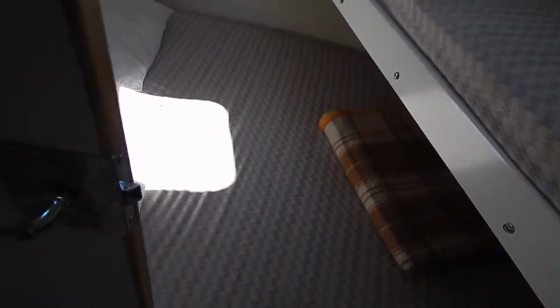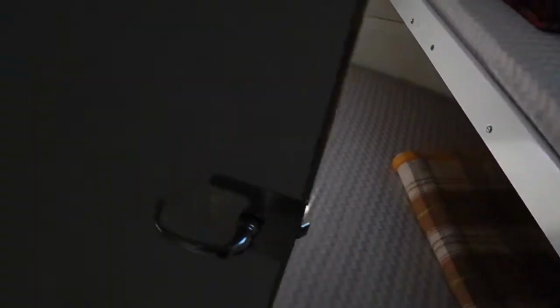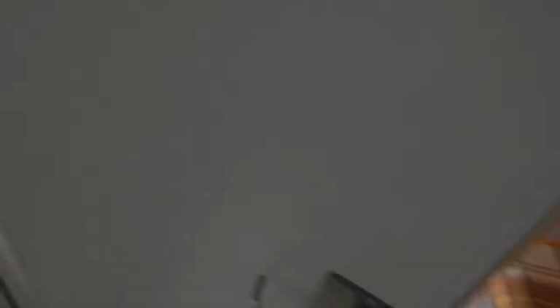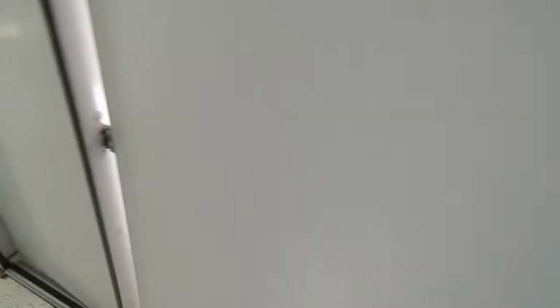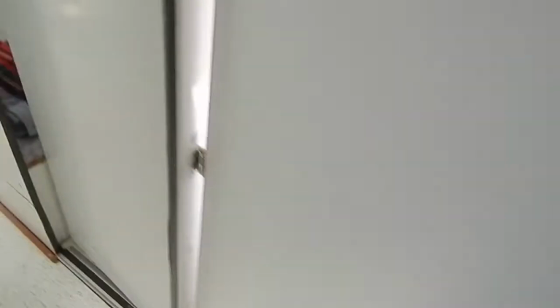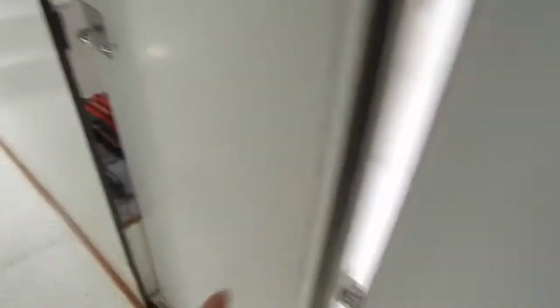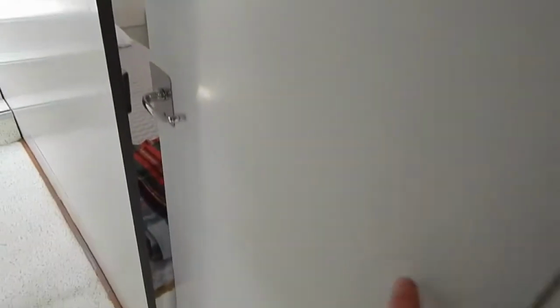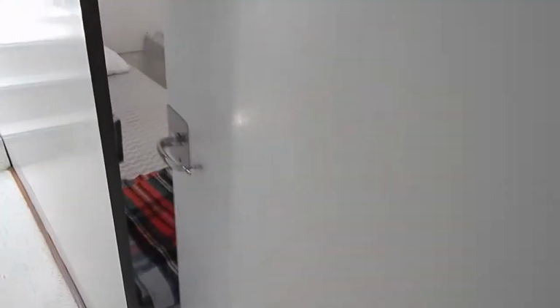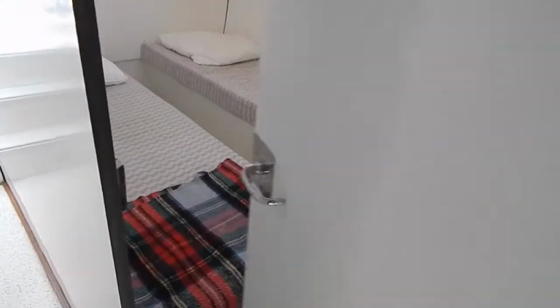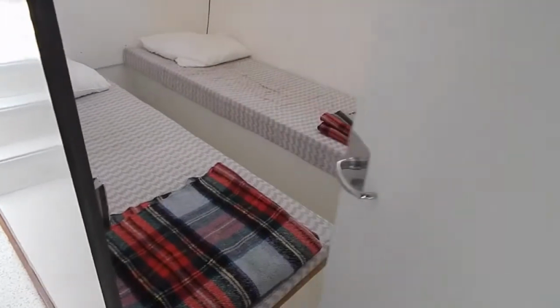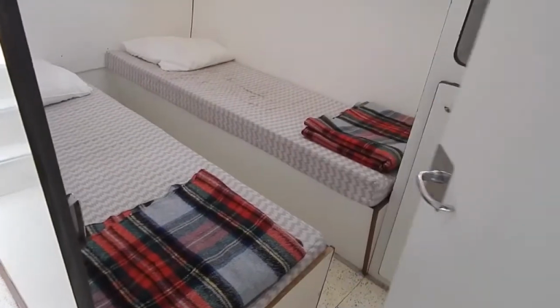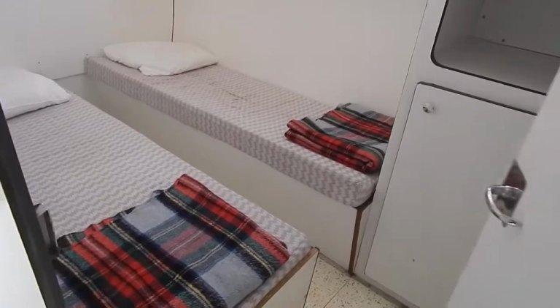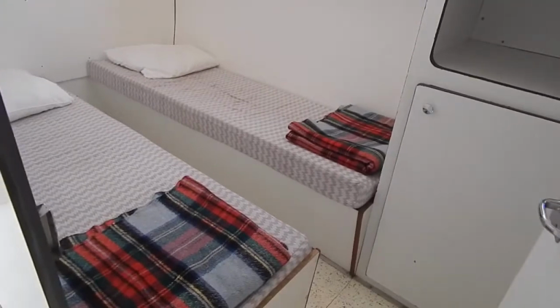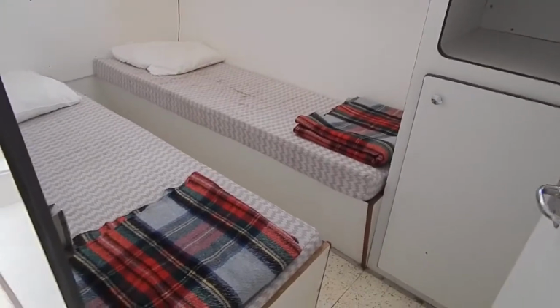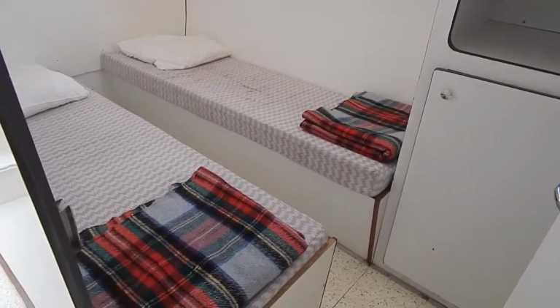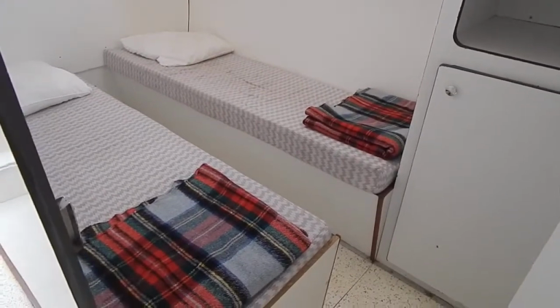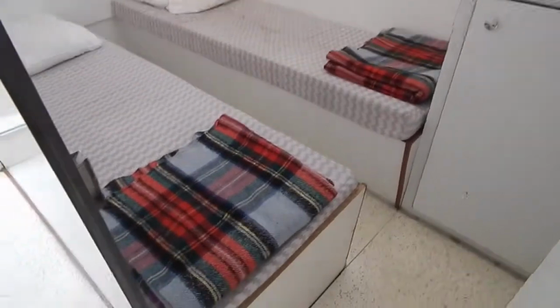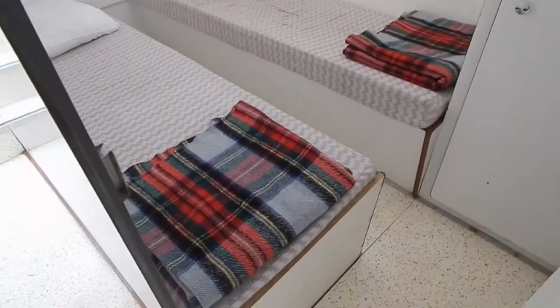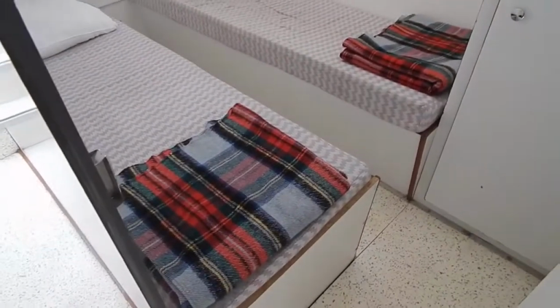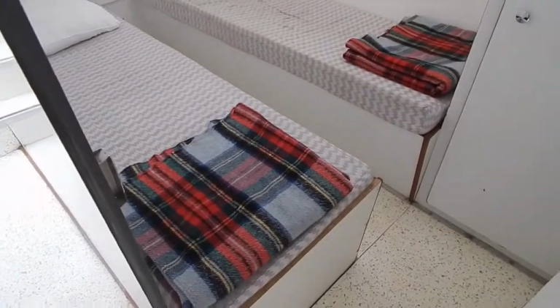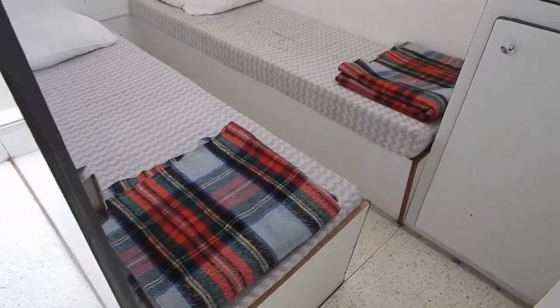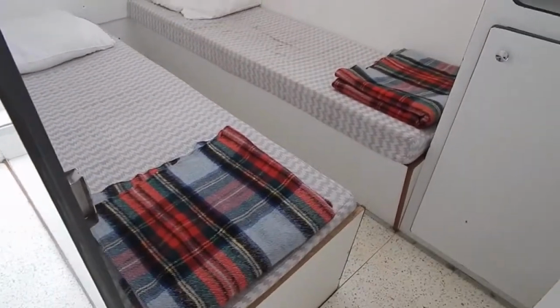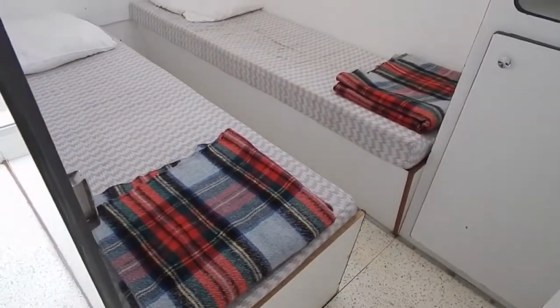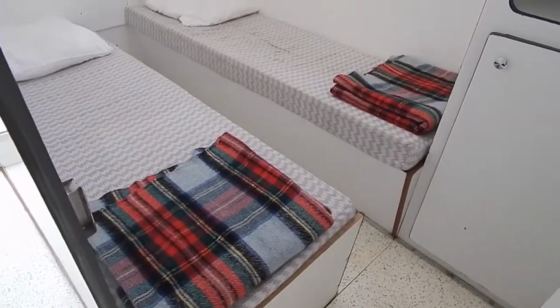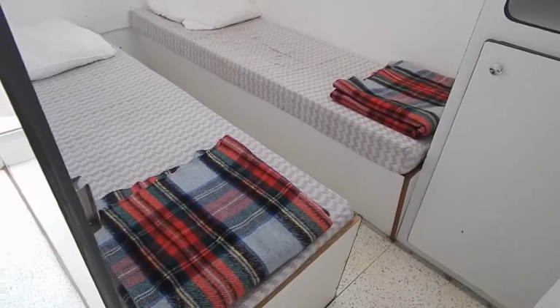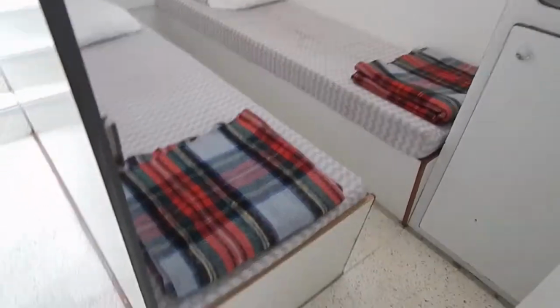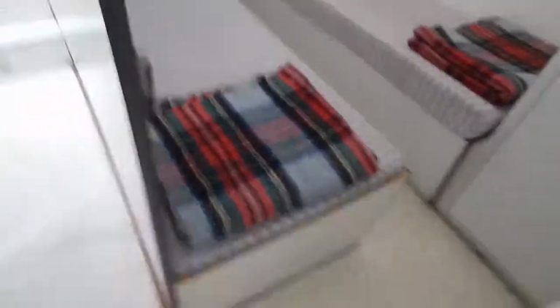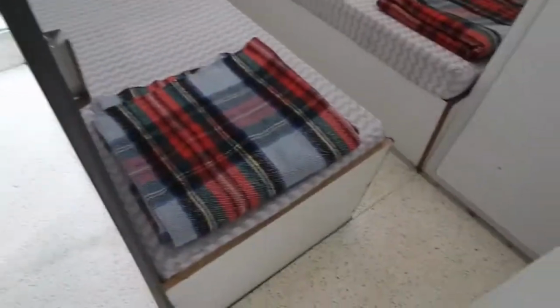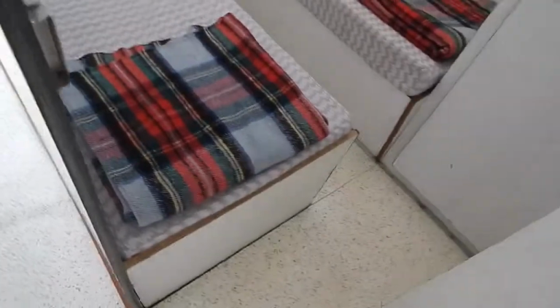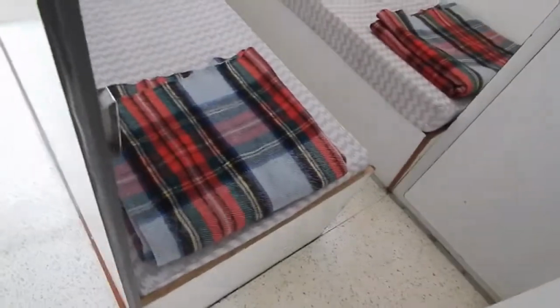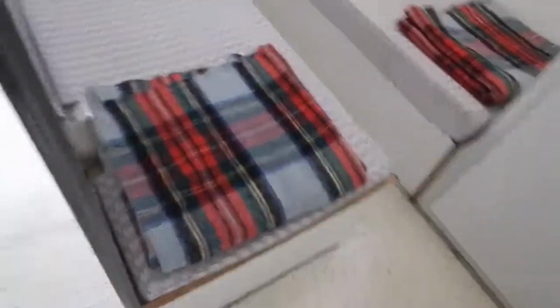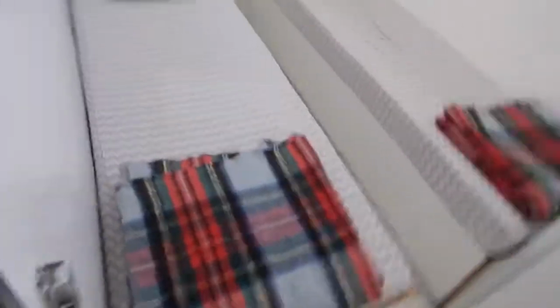Bit of limited headroom here, we're down to about 160. And then another guest cabin with two singles — about 190 by 80. But in this one you can dangle your feet over the edge.